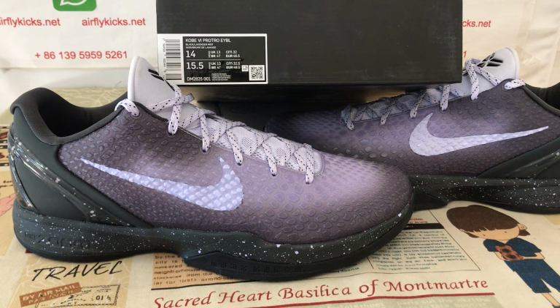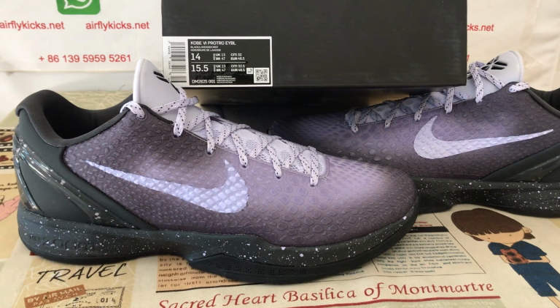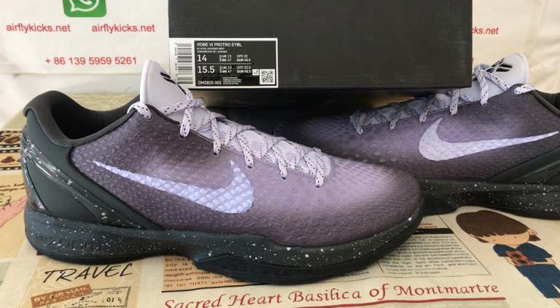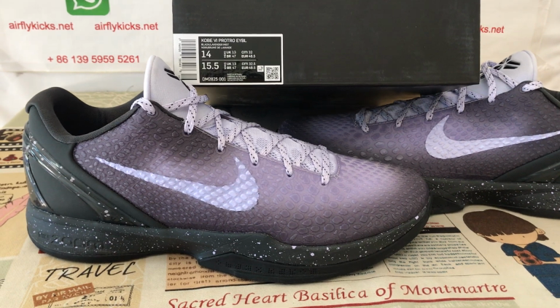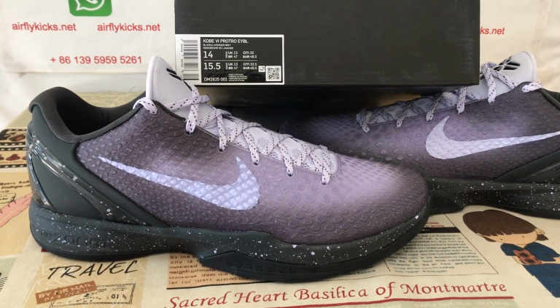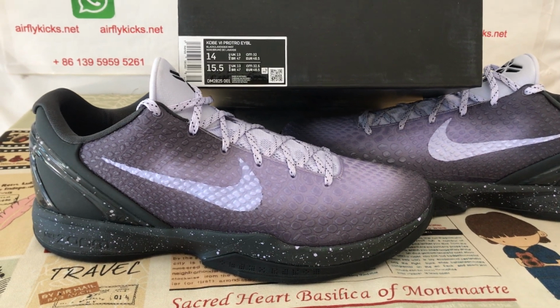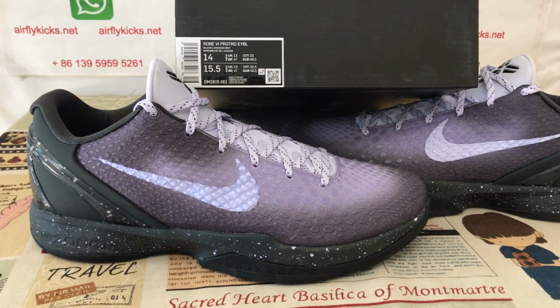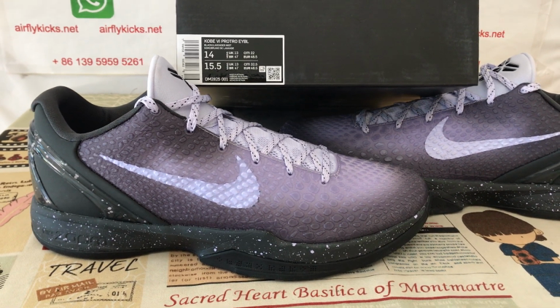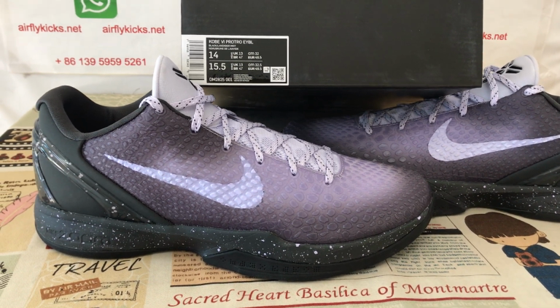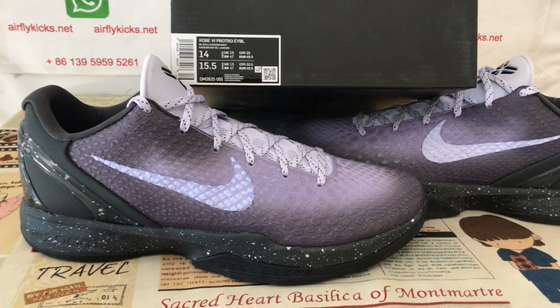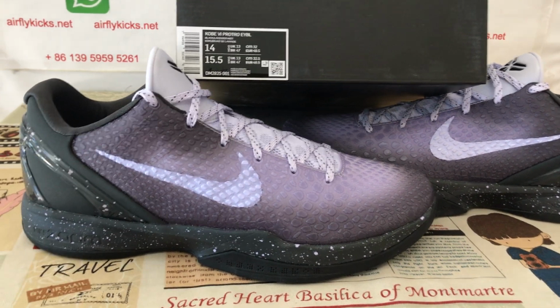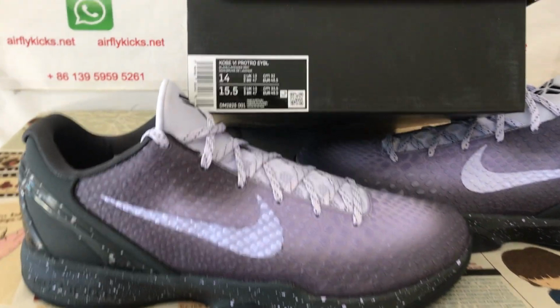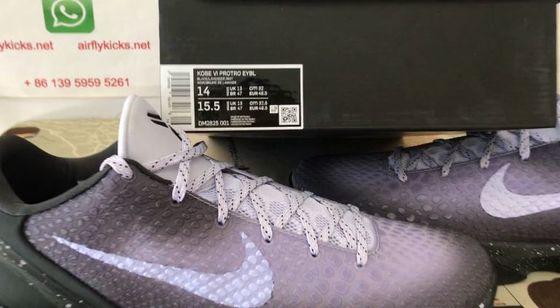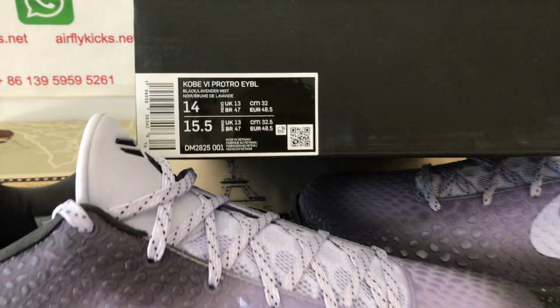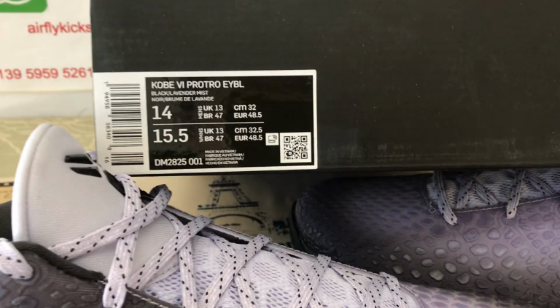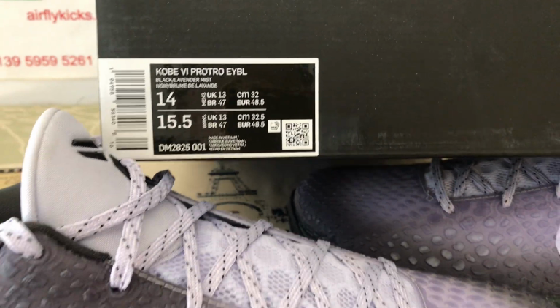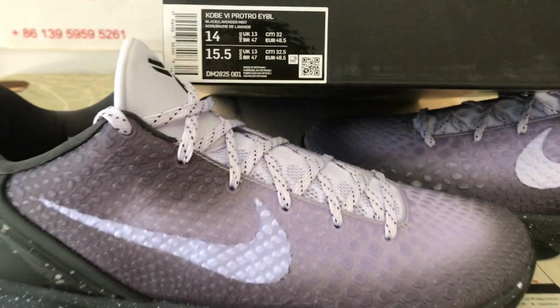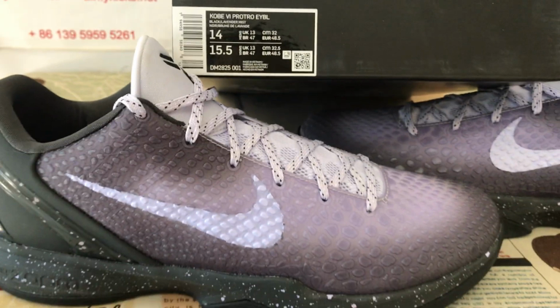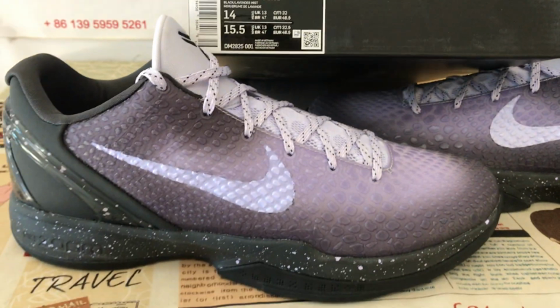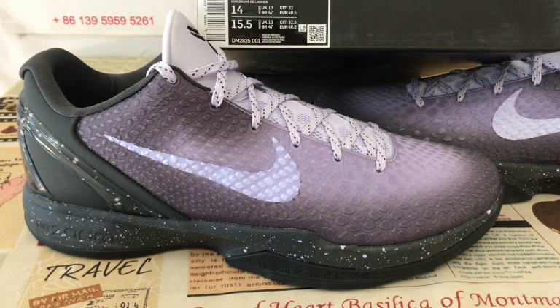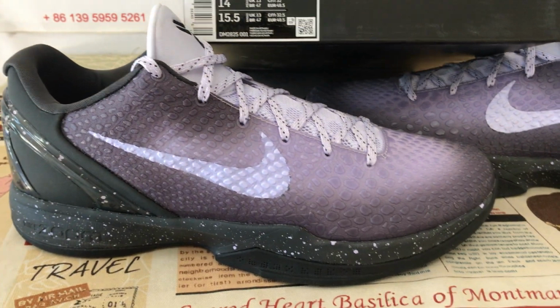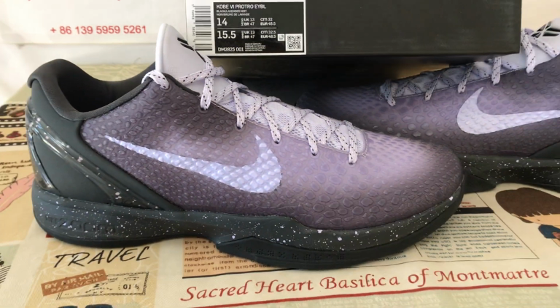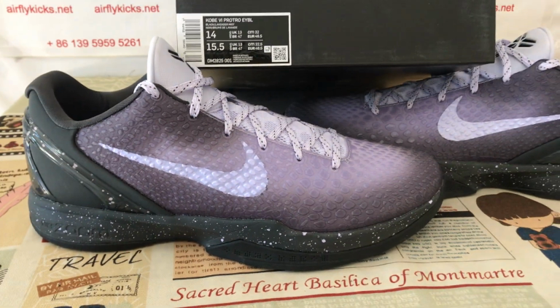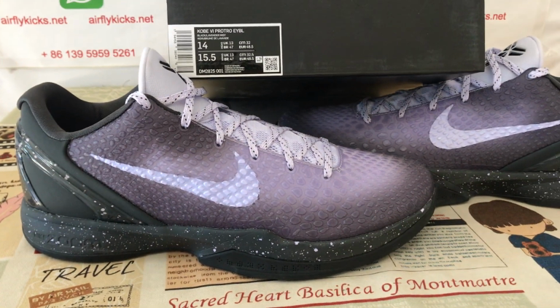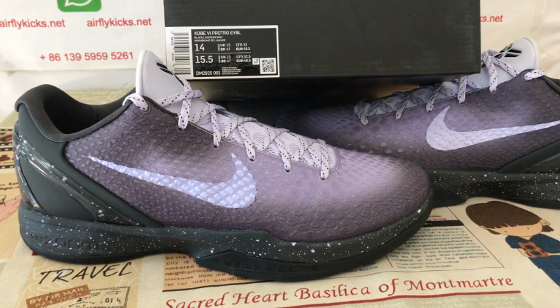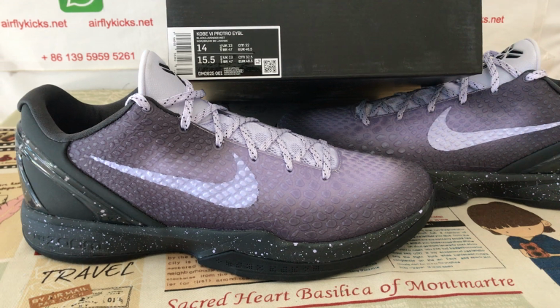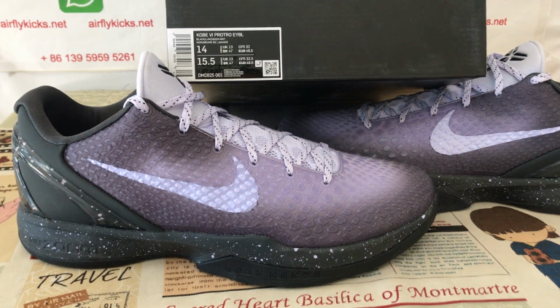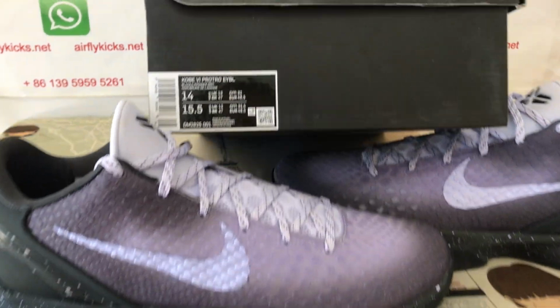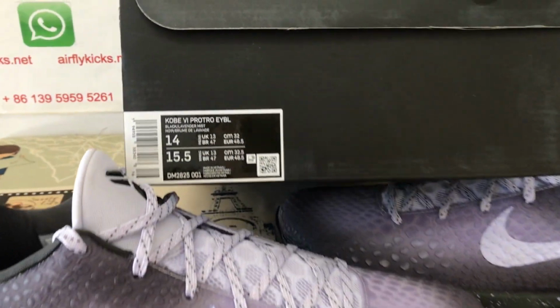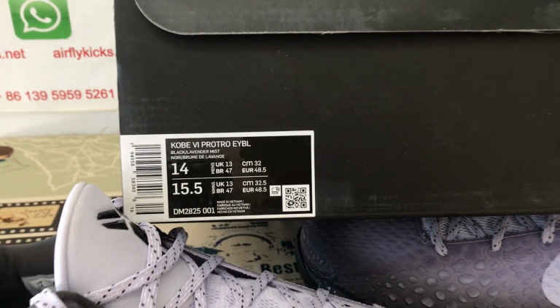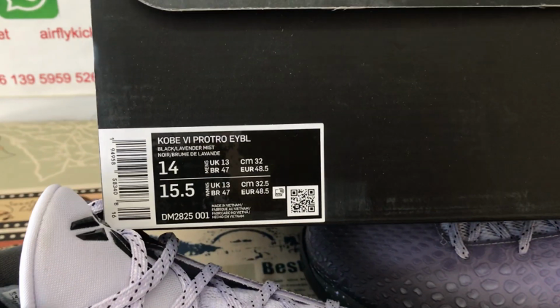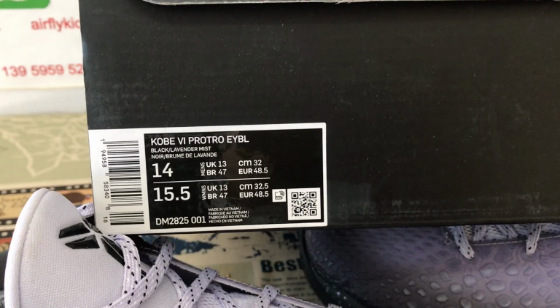Hello friends, today let me show you the Nike Kobe 6 Abel, size 14 in S2 beige. Very big shoes, you can see. Size 14.